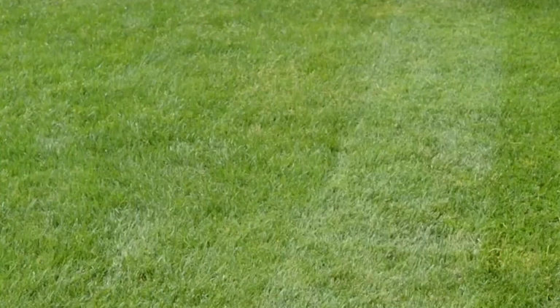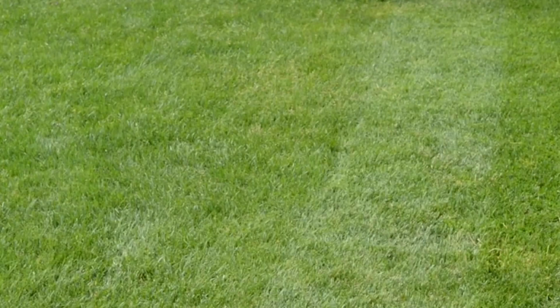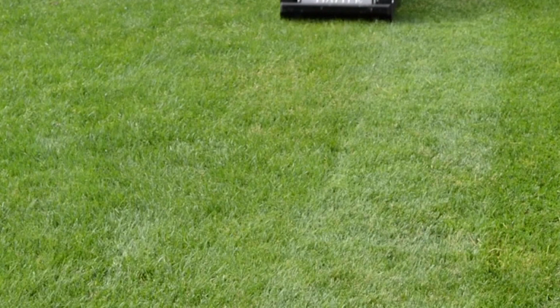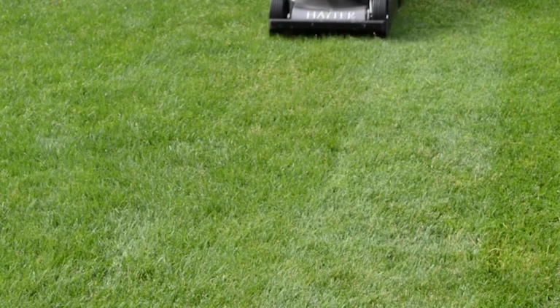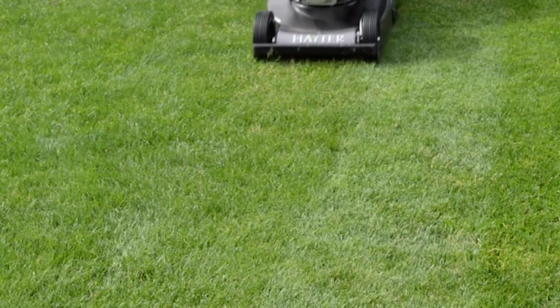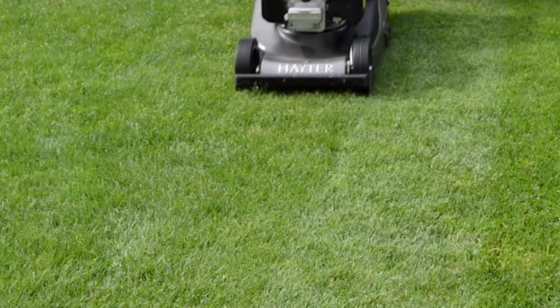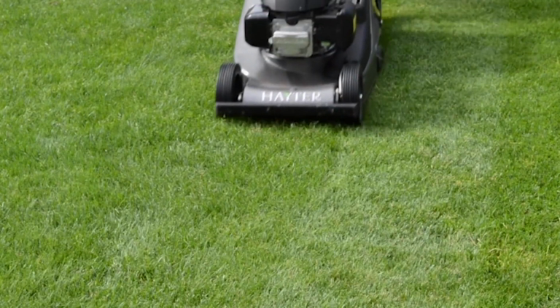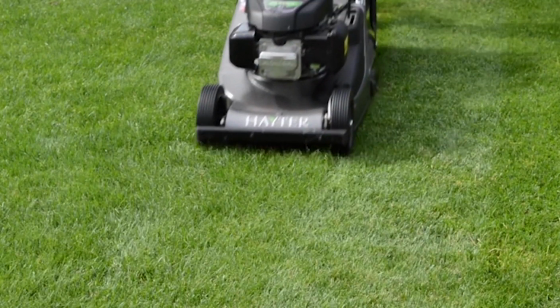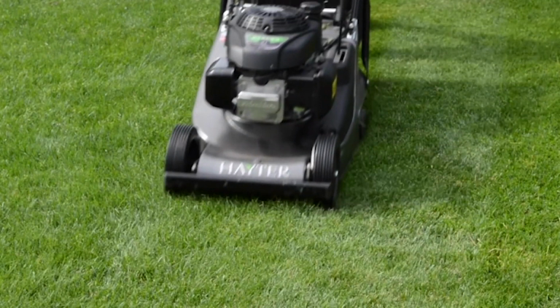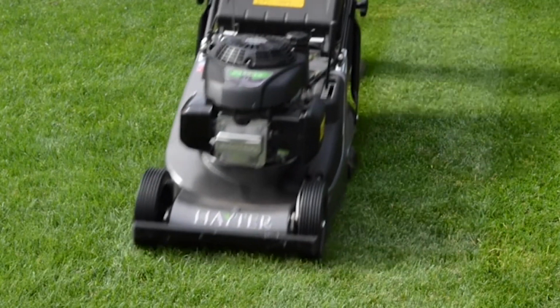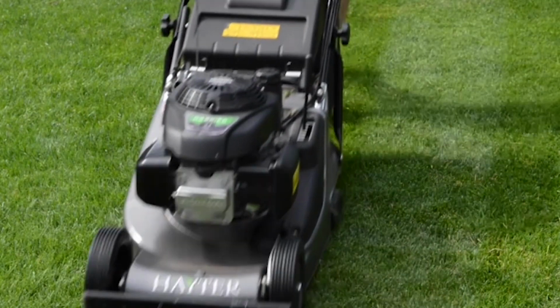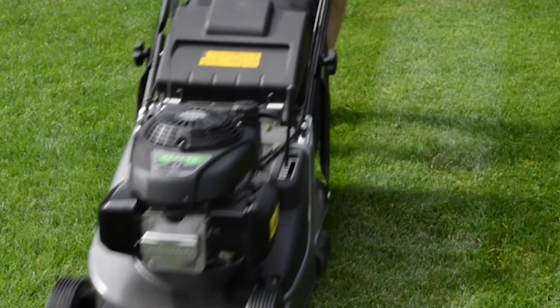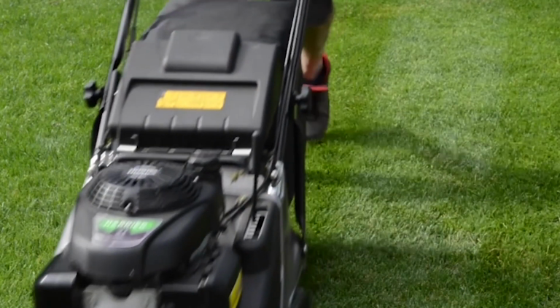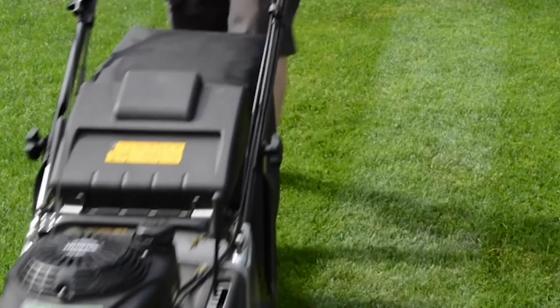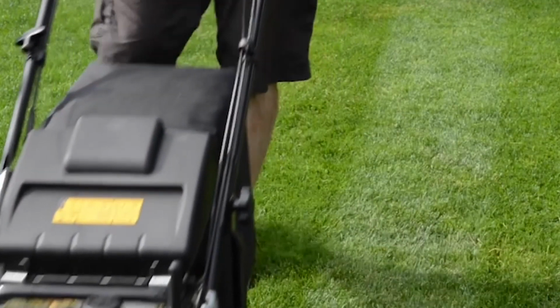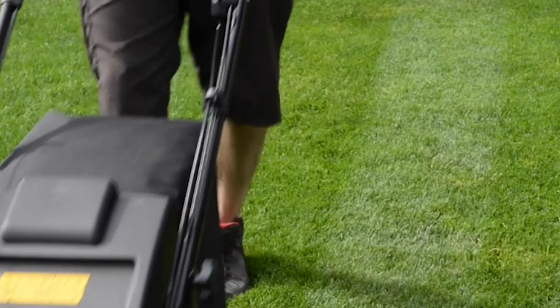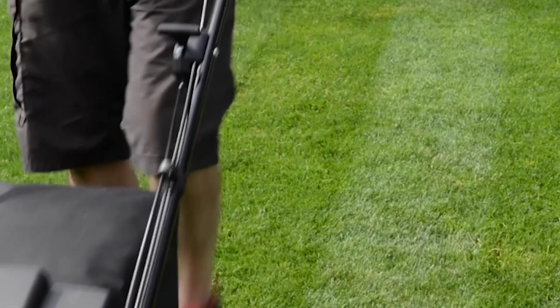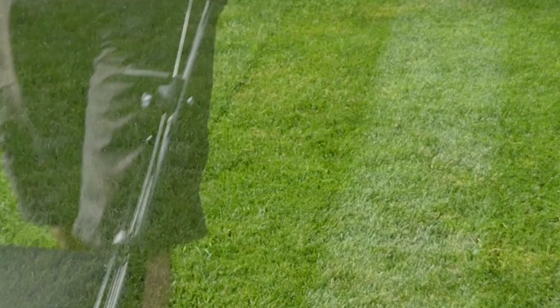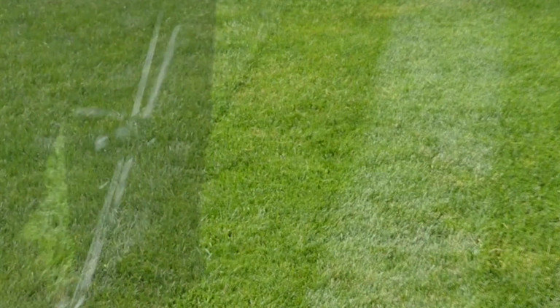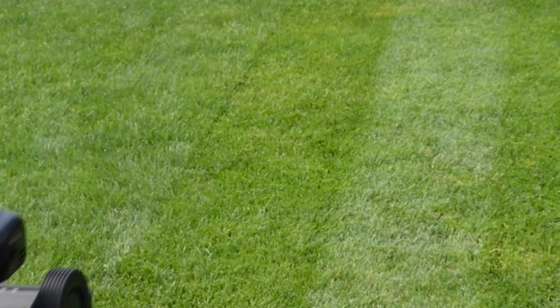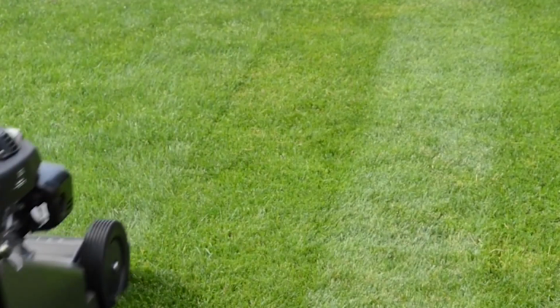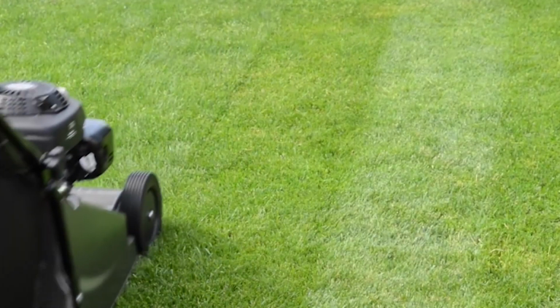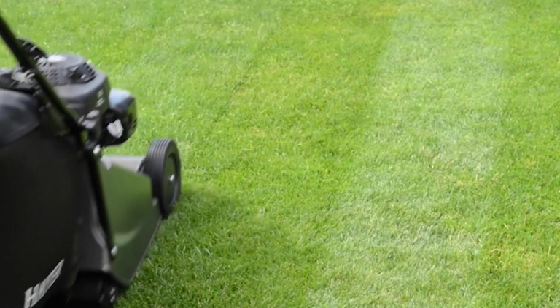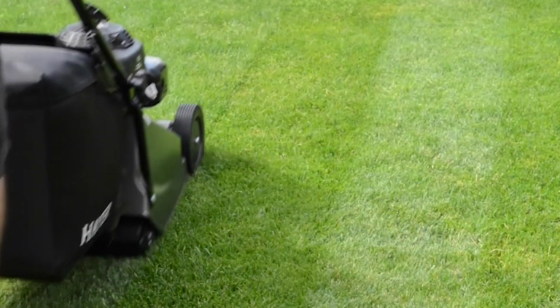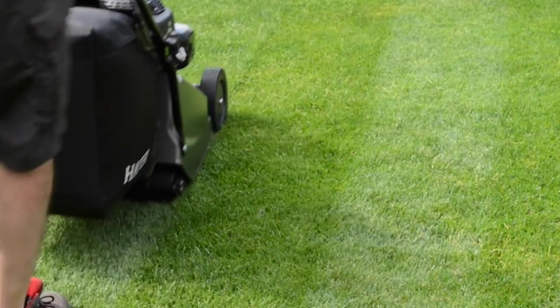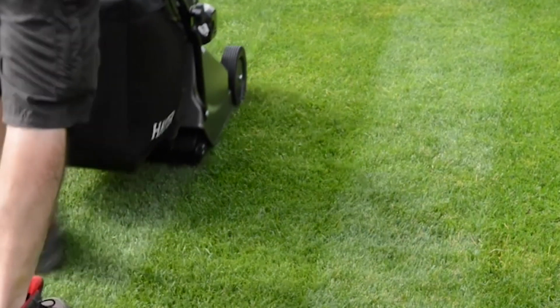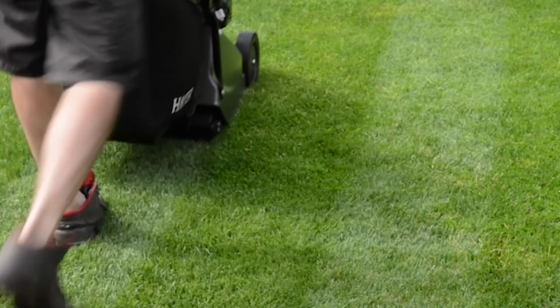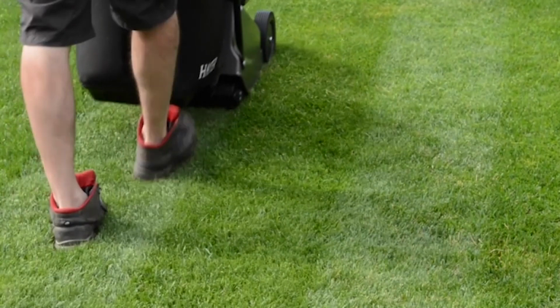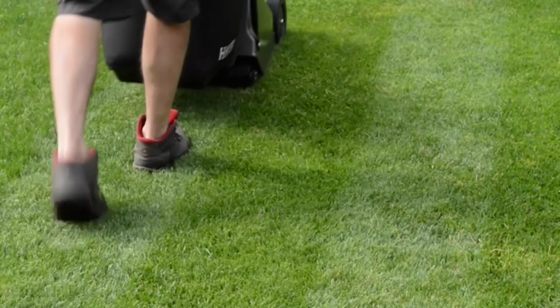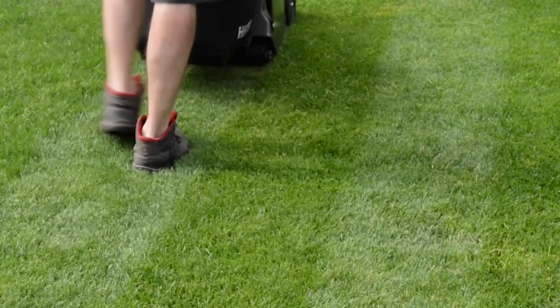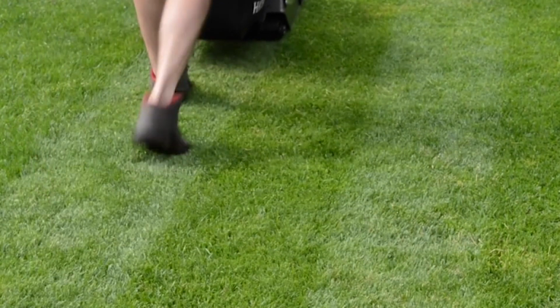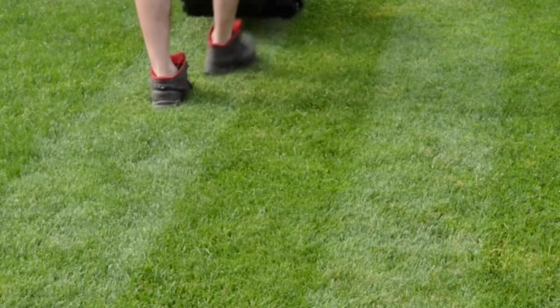Let the growth of grass be your primary guide to how often you need to mow your lawn. The key is to remove no more than a third of the grass blade in any one mowing and maintaining a height between 25 to 30 millimeters.